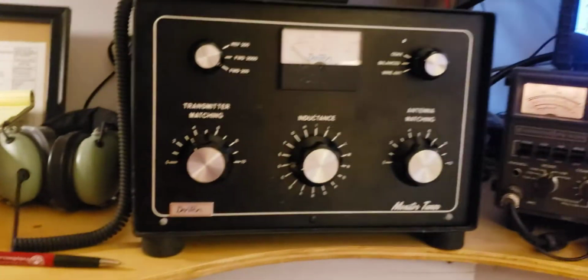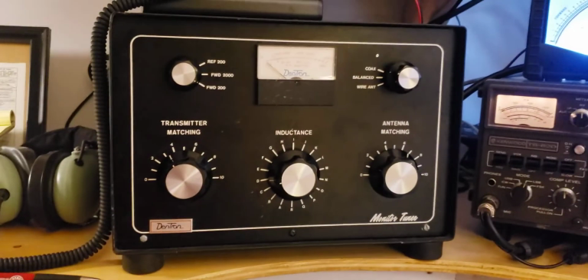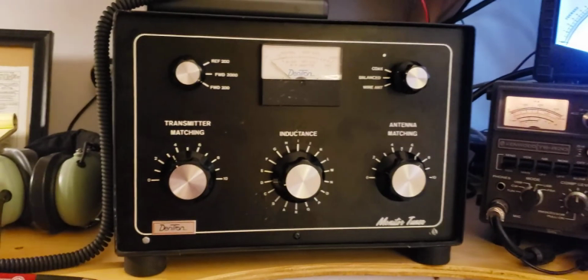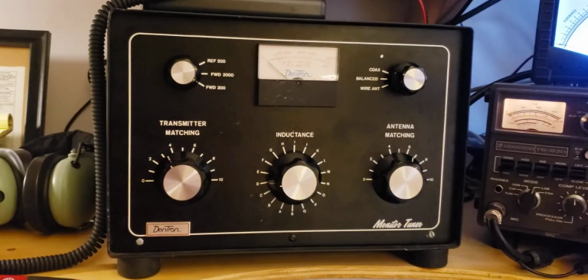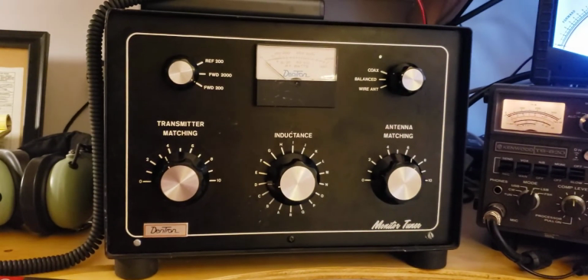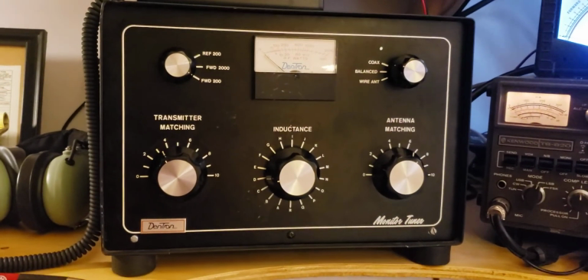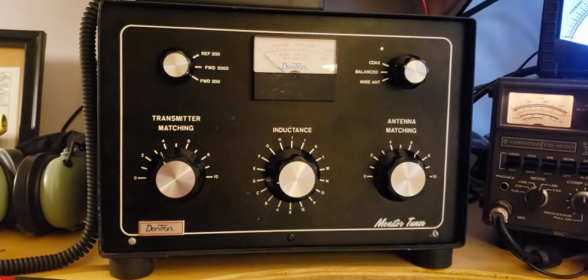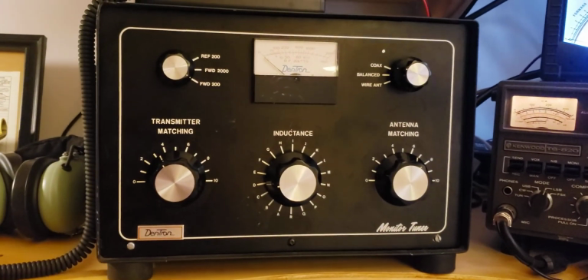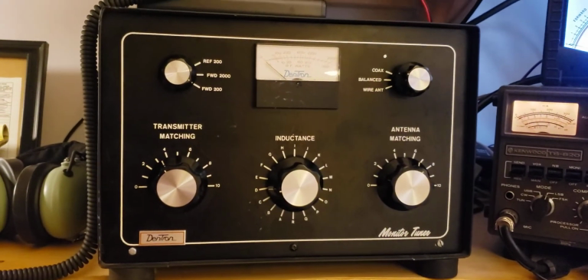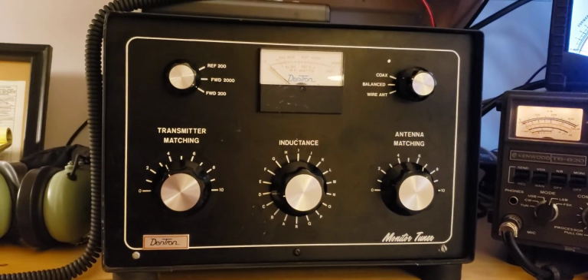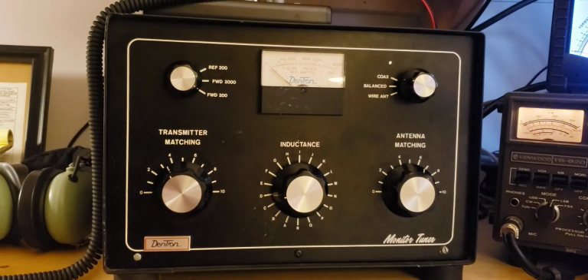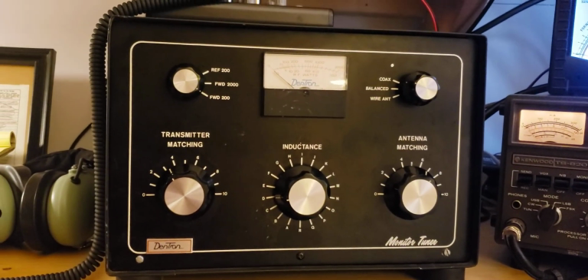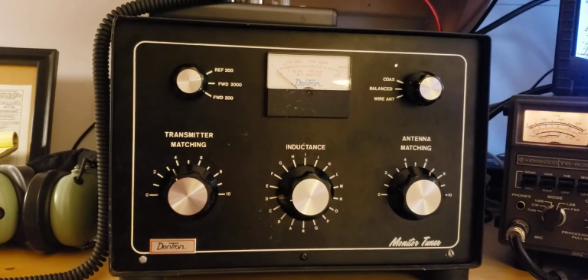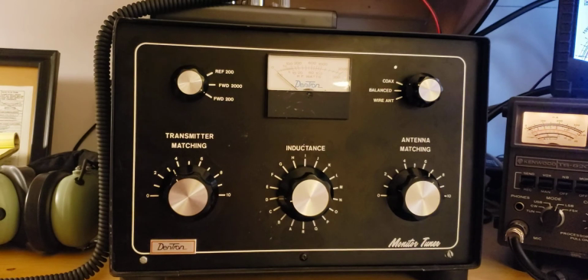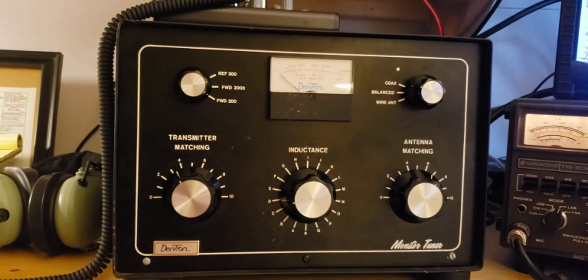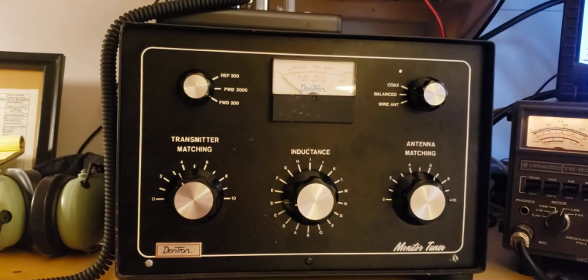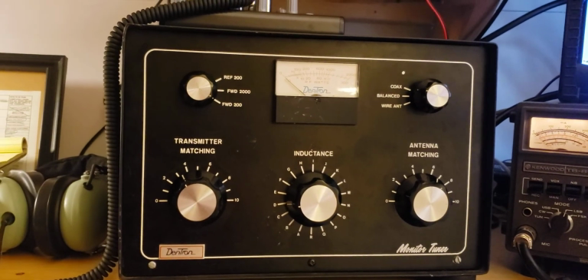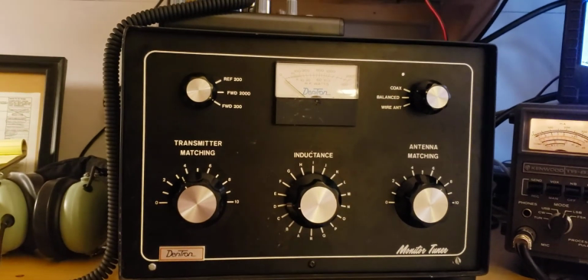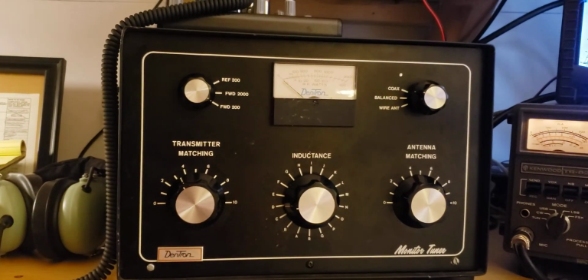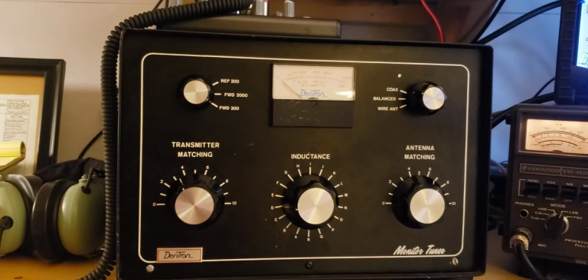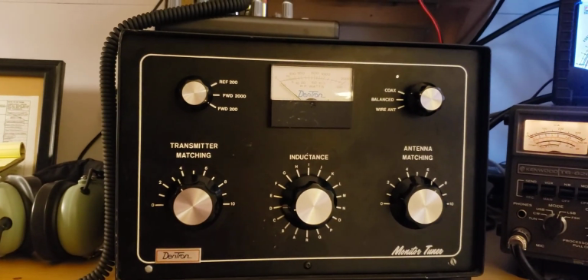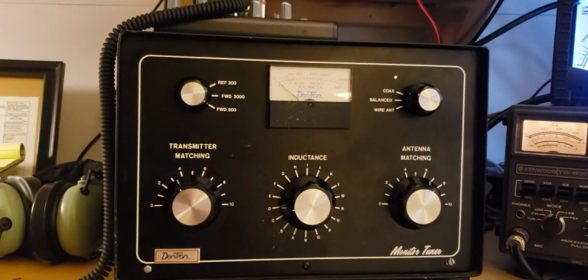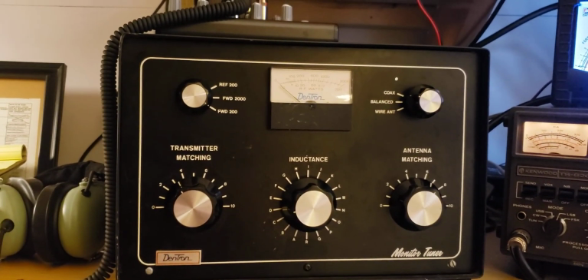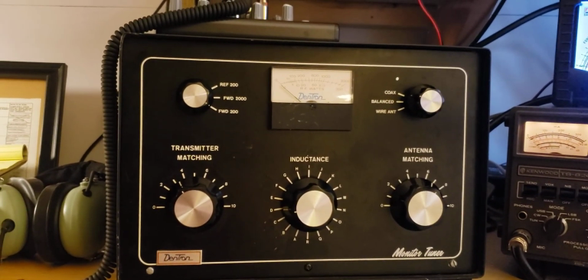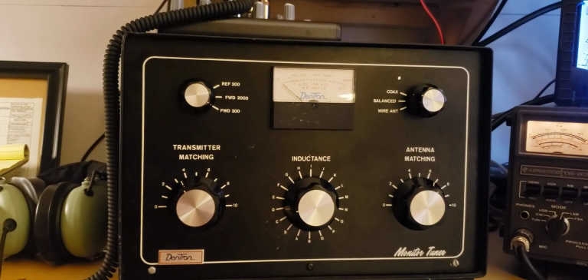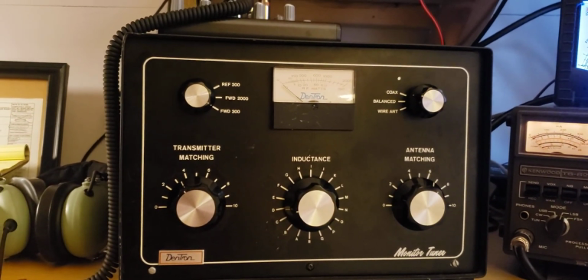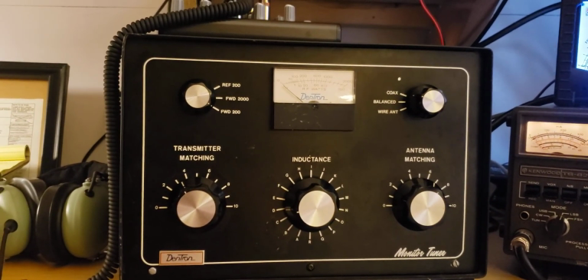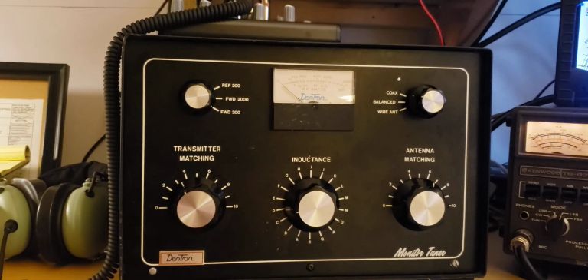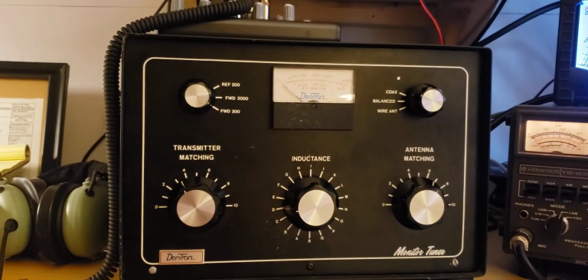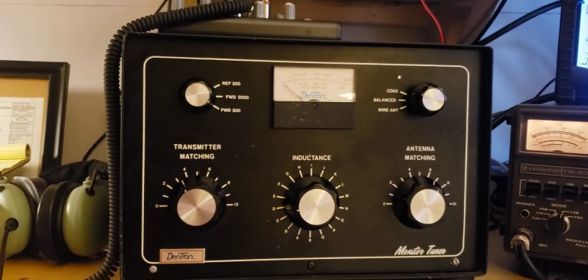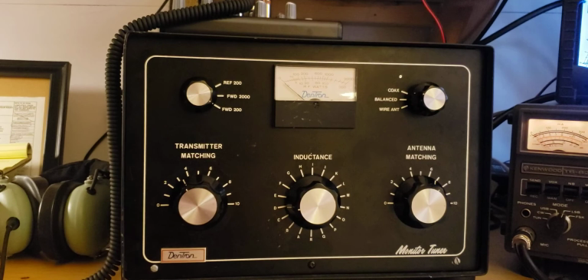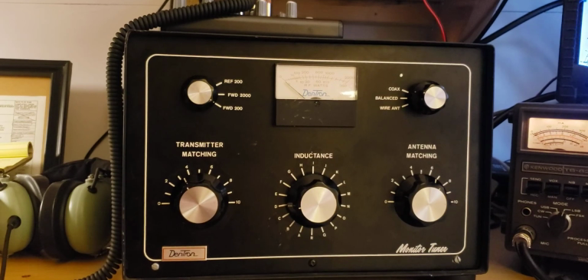If you have any questions on this tuner, let me know in the comments. Otherwise, make sure to like and subscribe. Thanks for watching, and I'll see you guys on the next video.